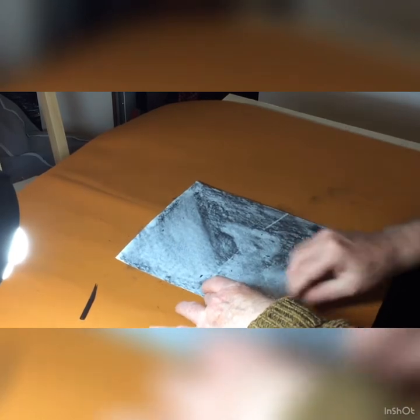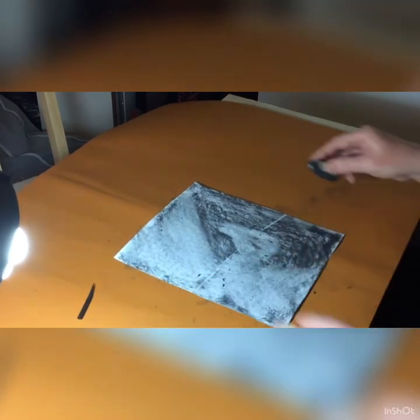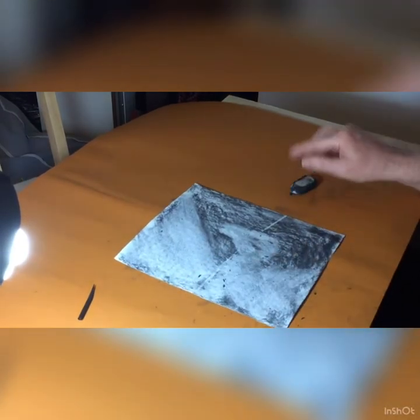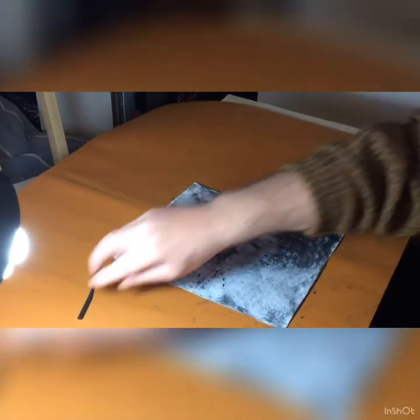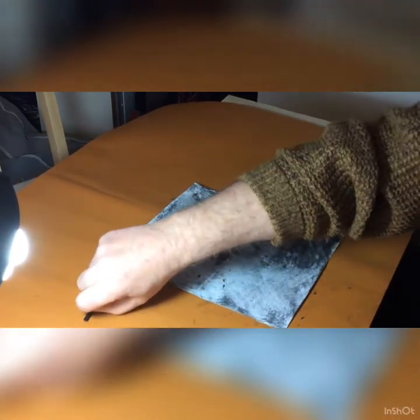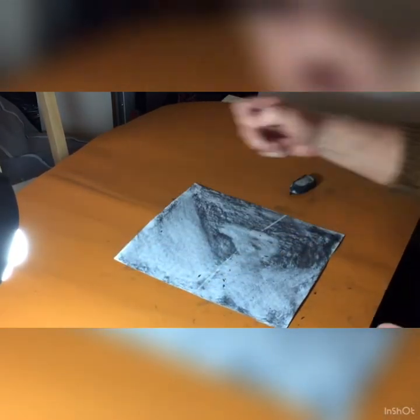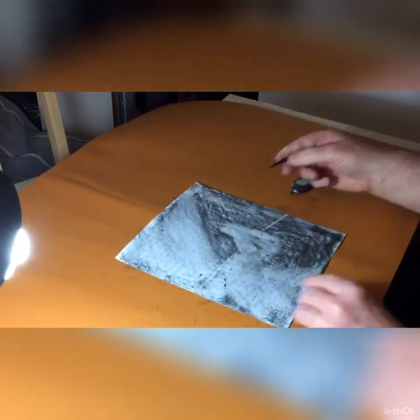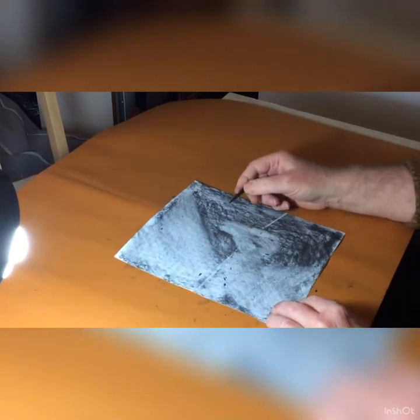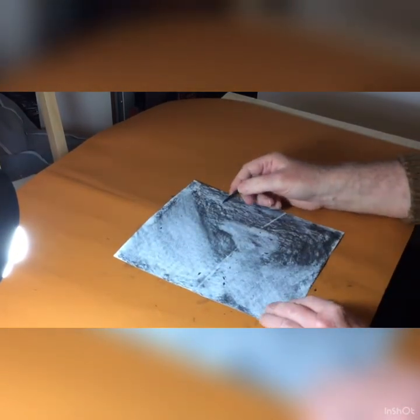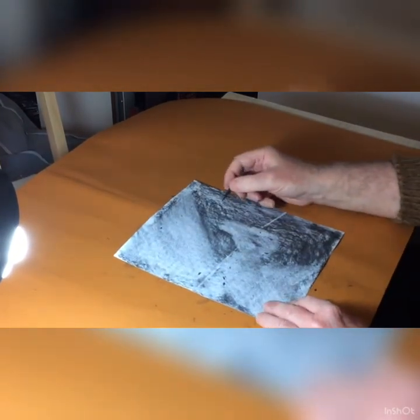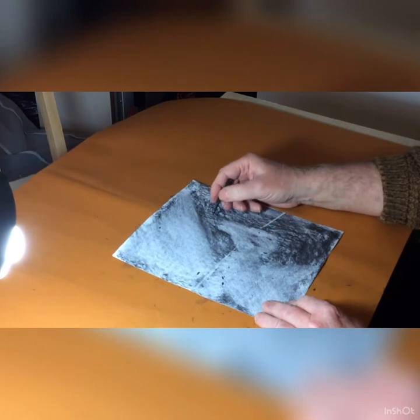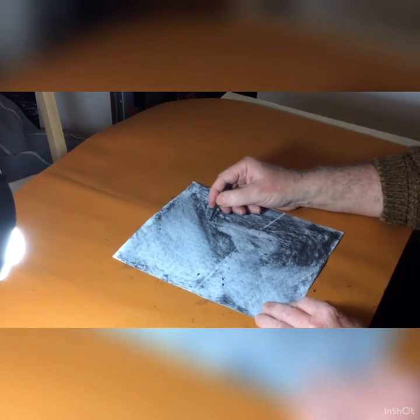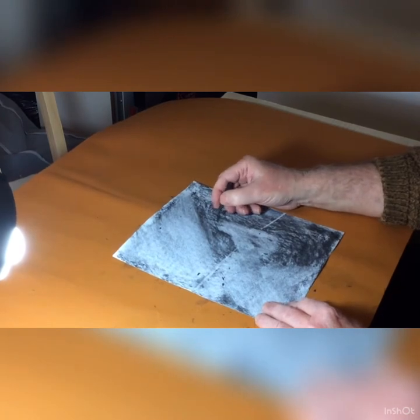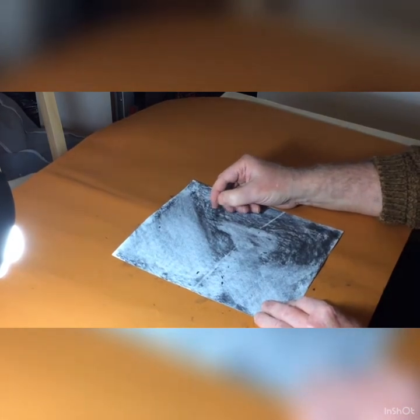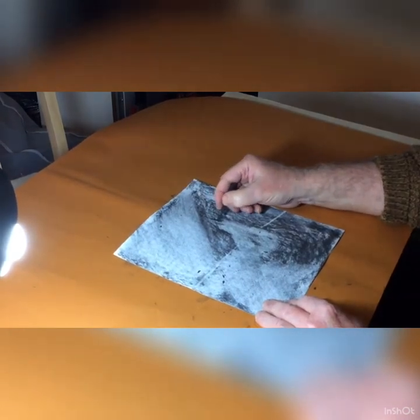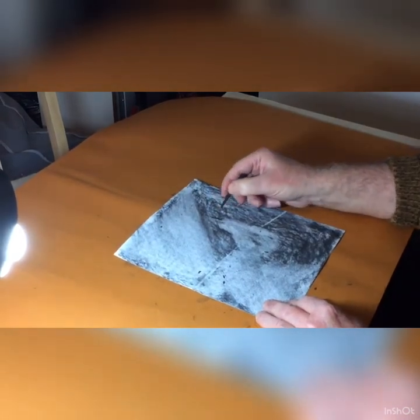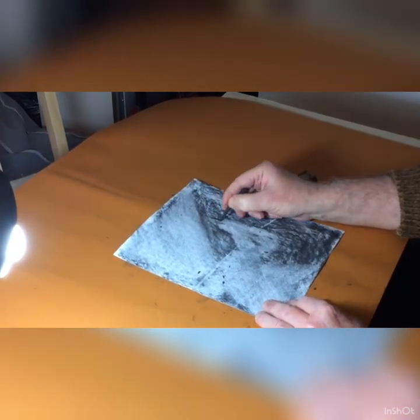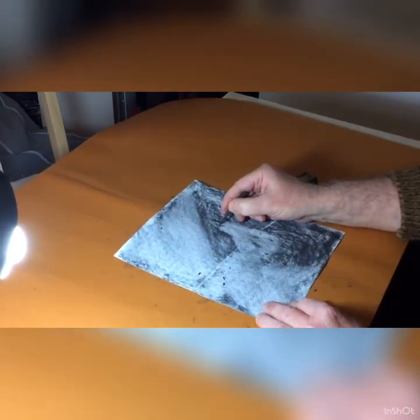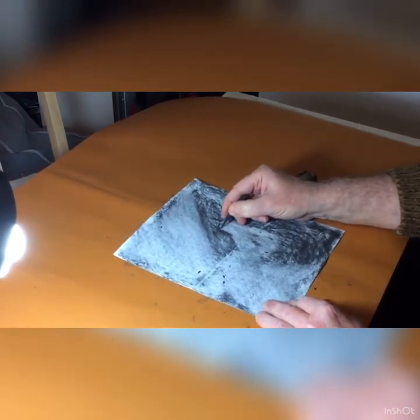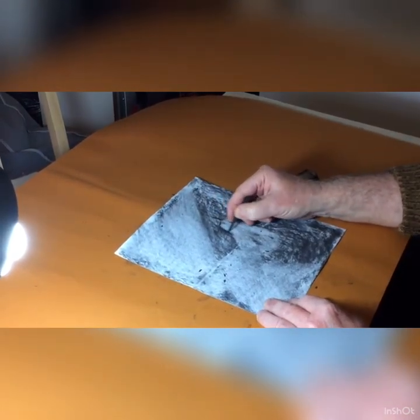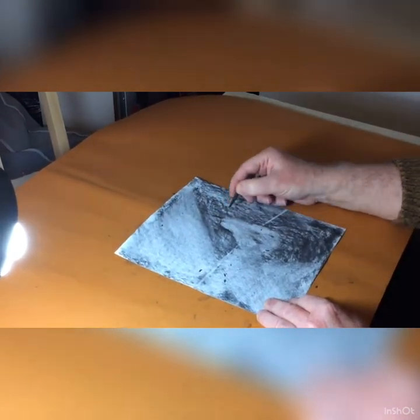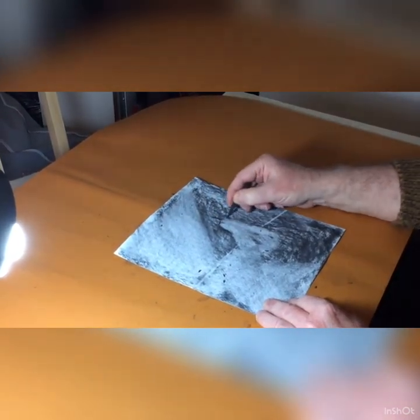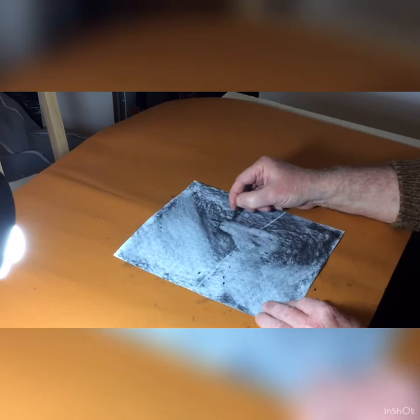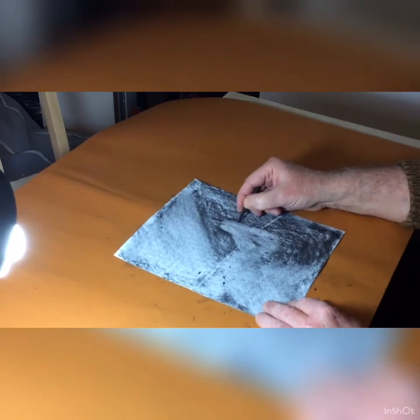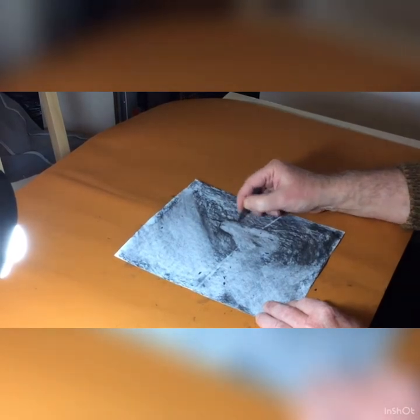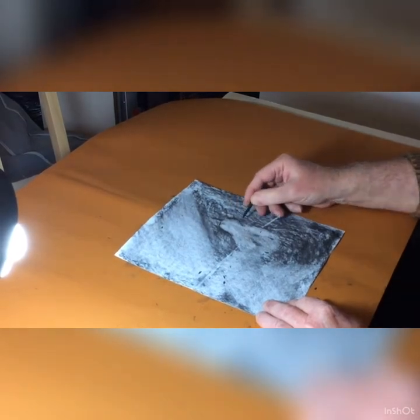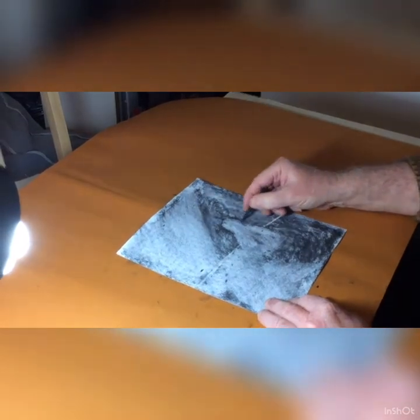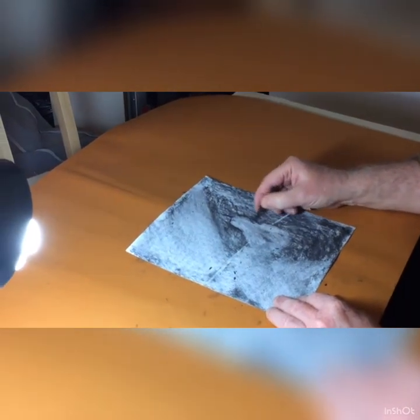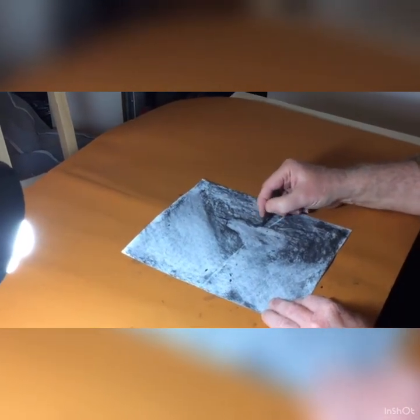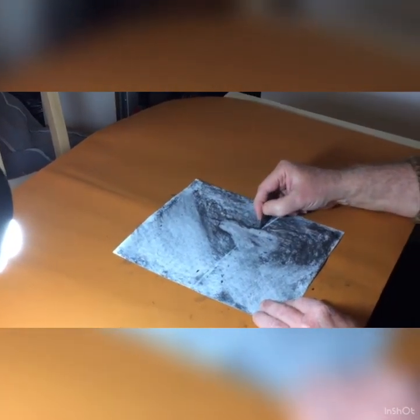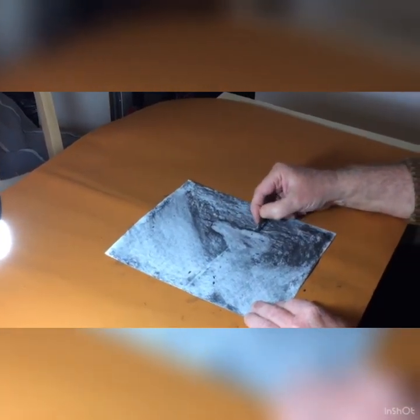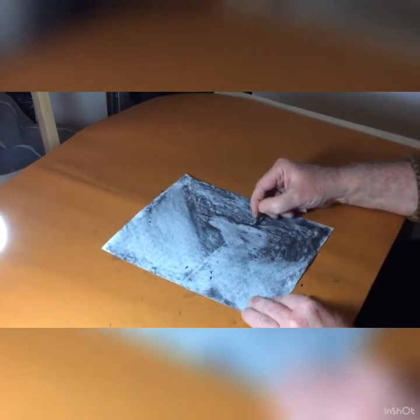Now I think it's a good time to start to redraw the shape. I've got my pear shape, and I'm going to start drawing in the outline of the shape, thinking about where the lights and the darks are going to be all the time.